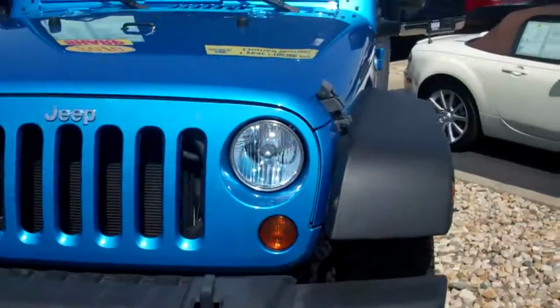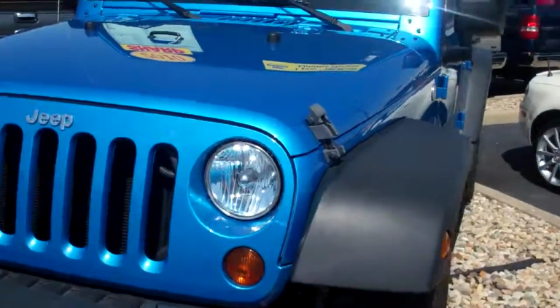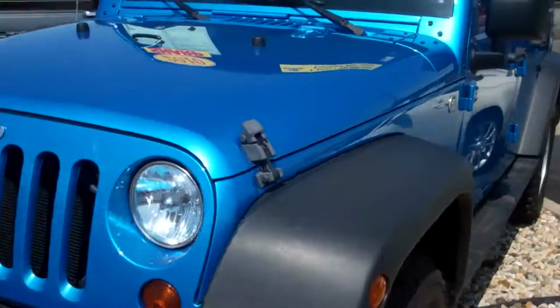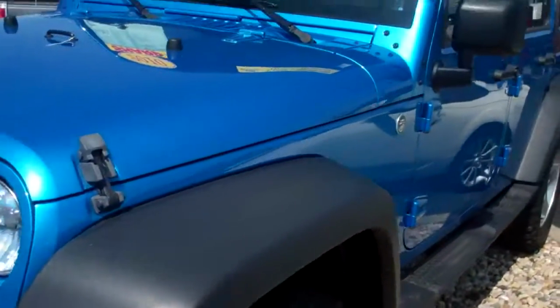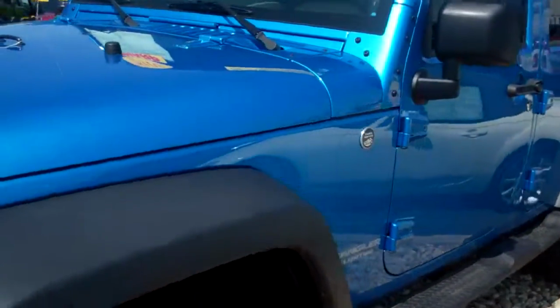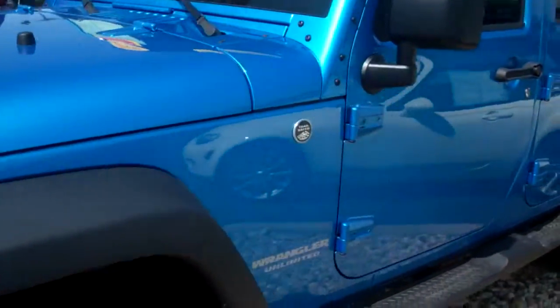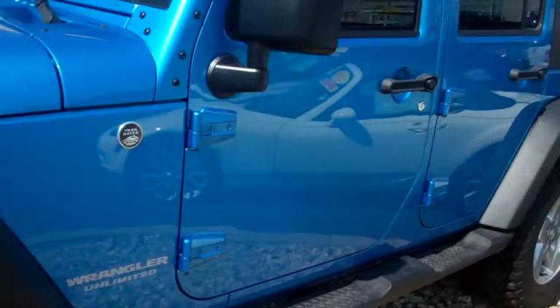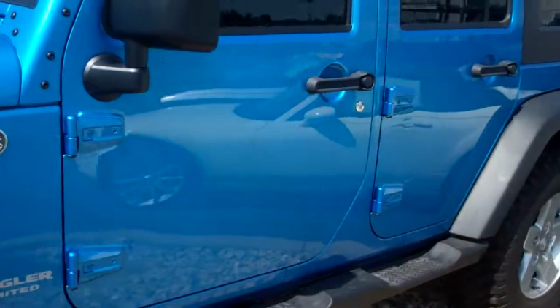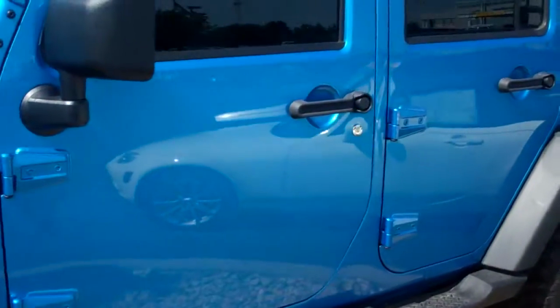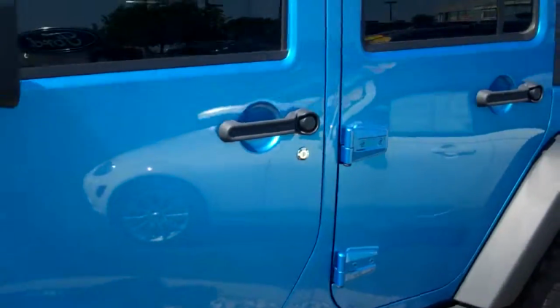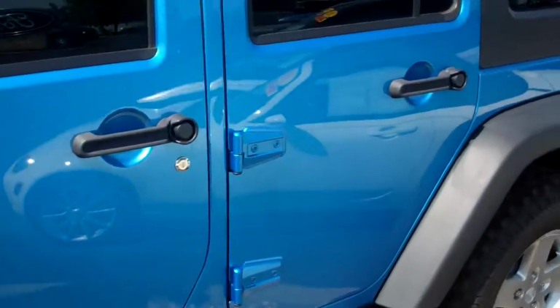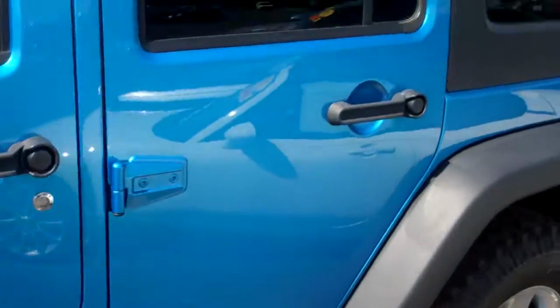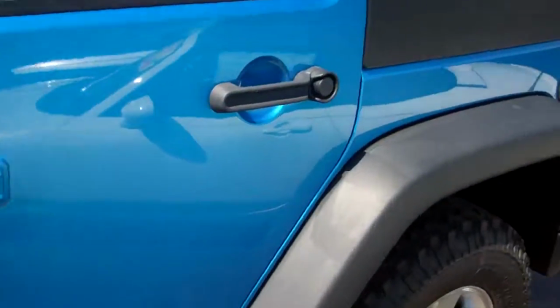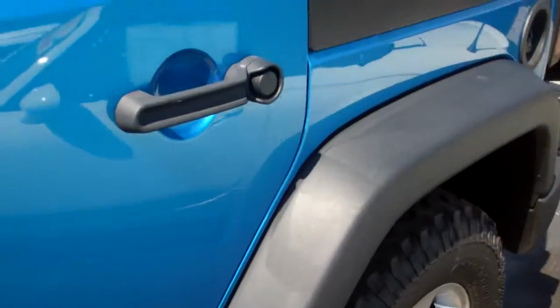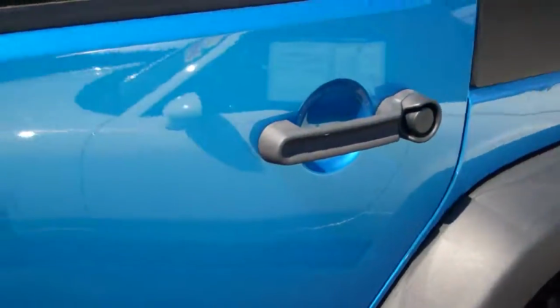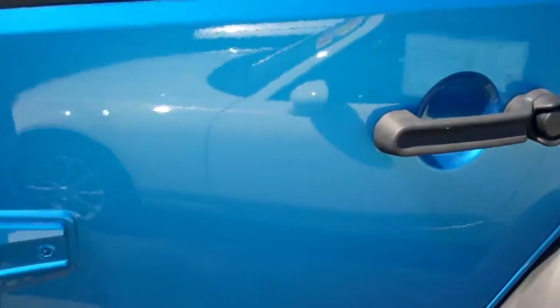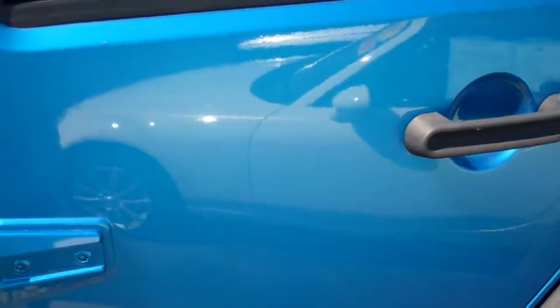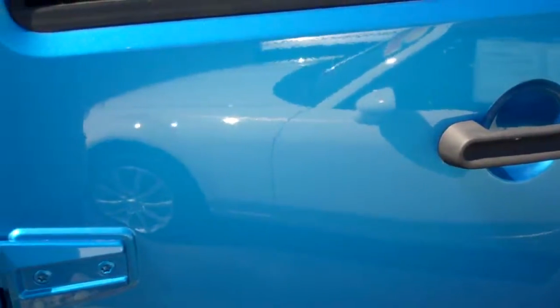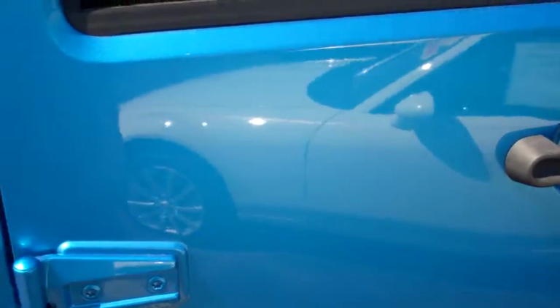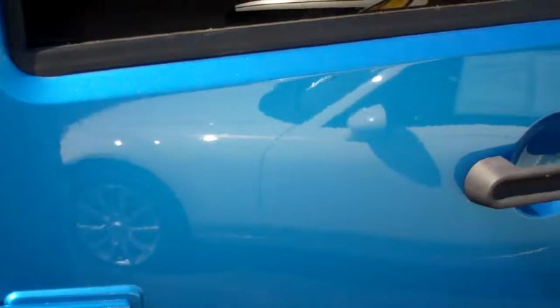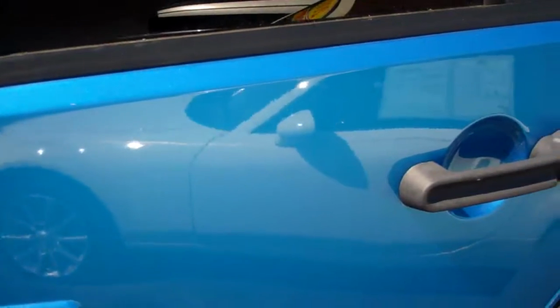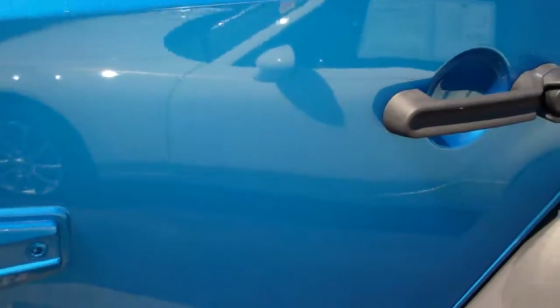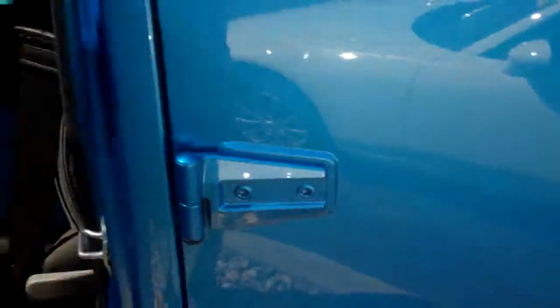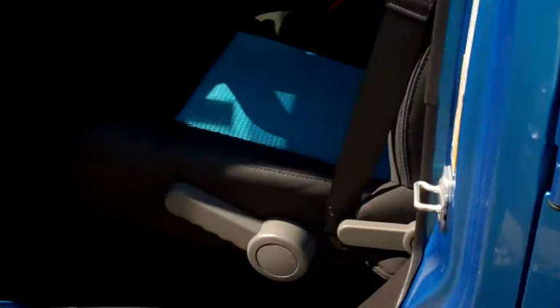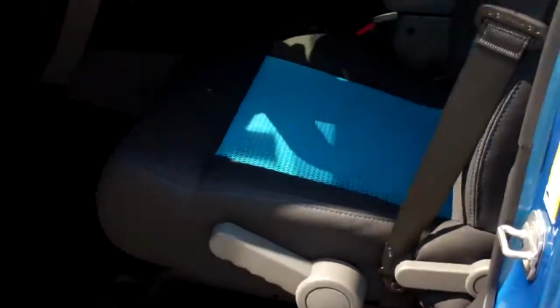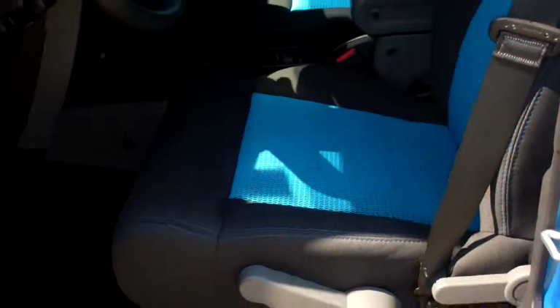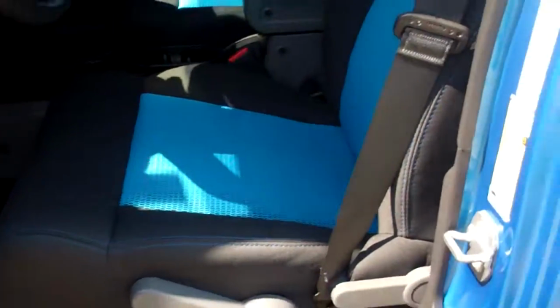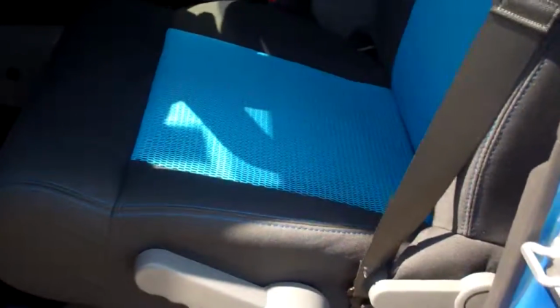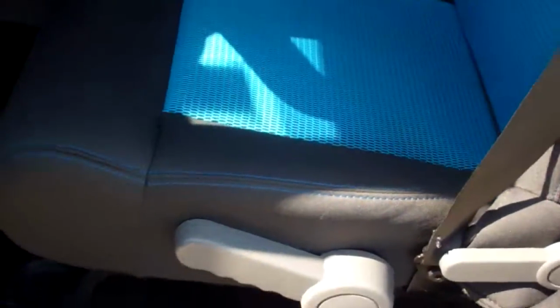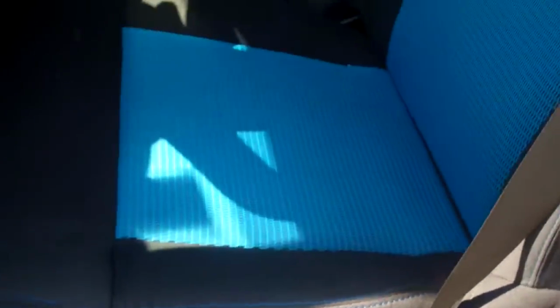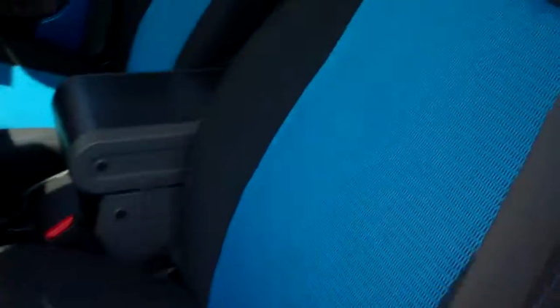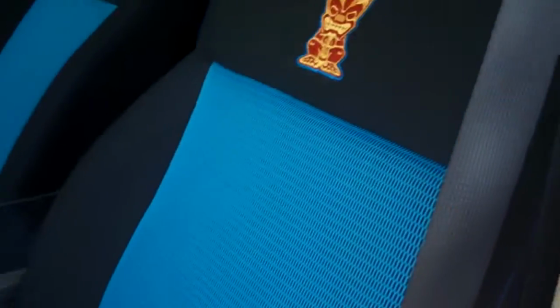I'll get a shot of the interior here for you. The blue and black seats.